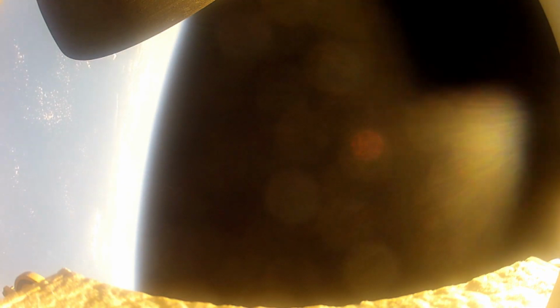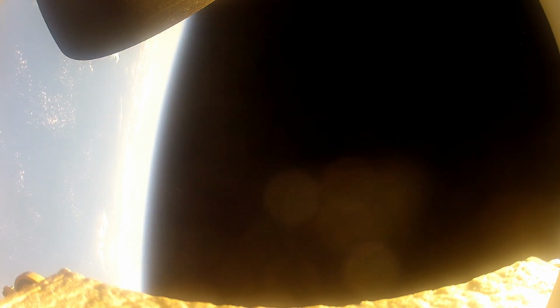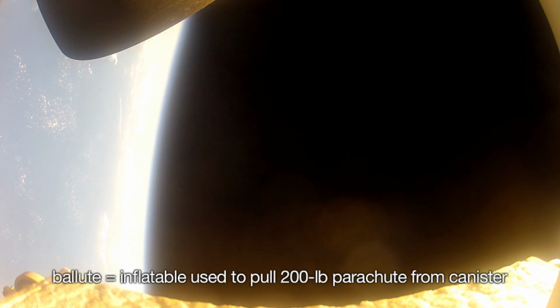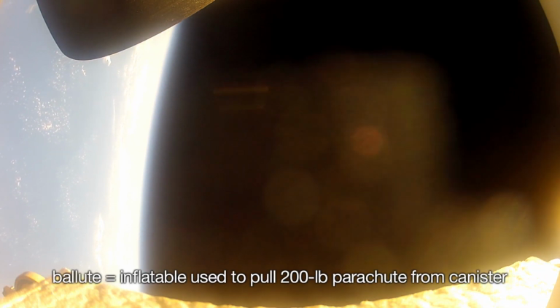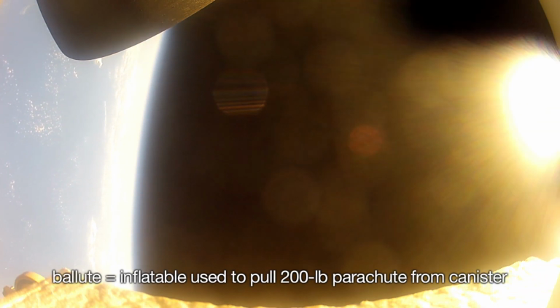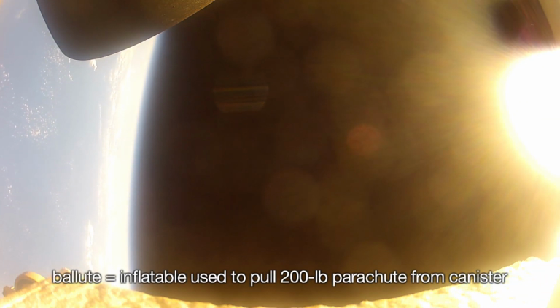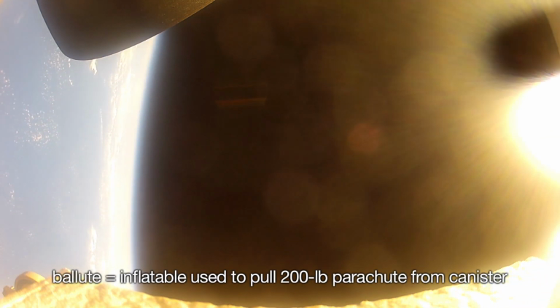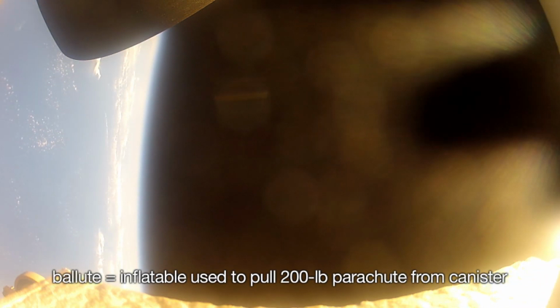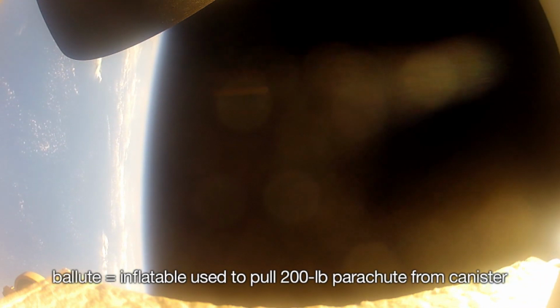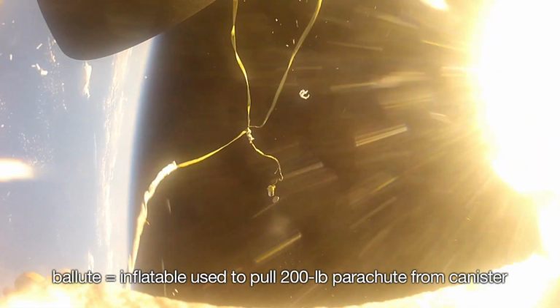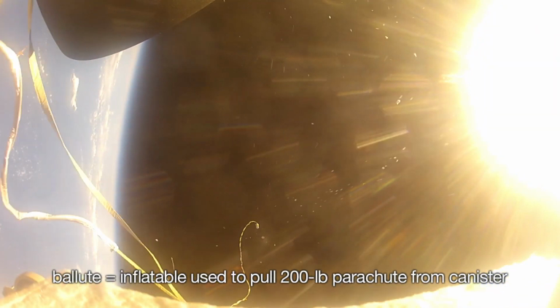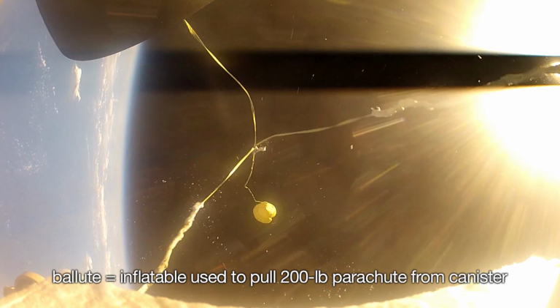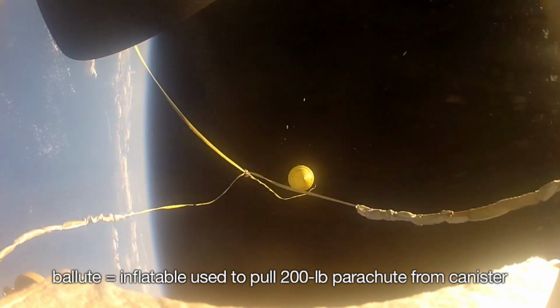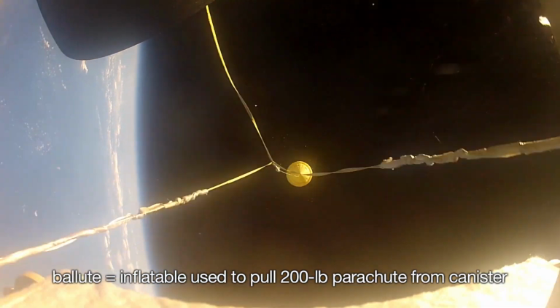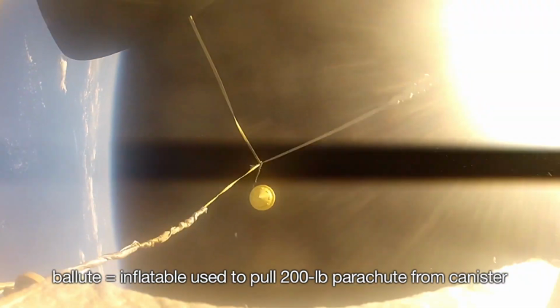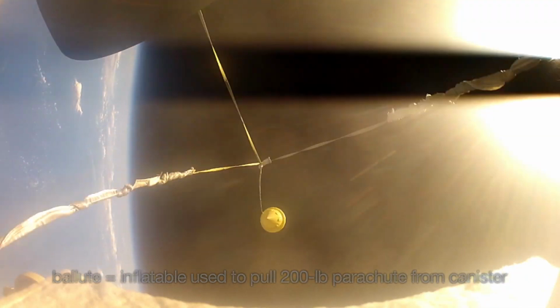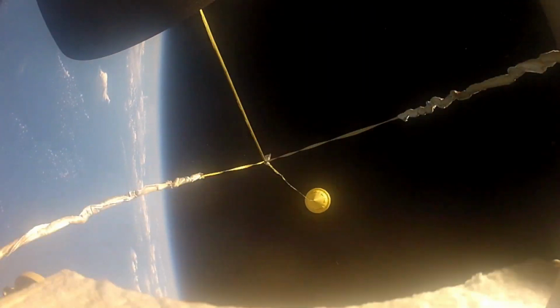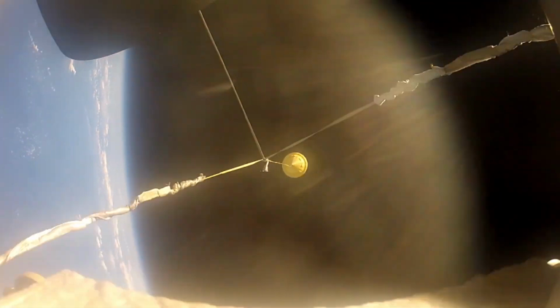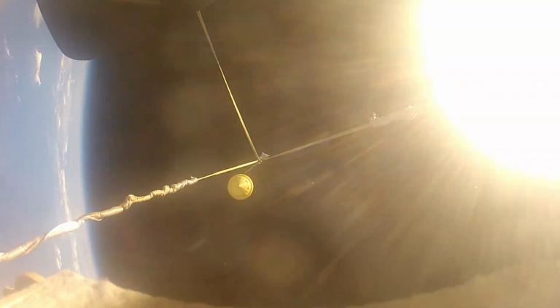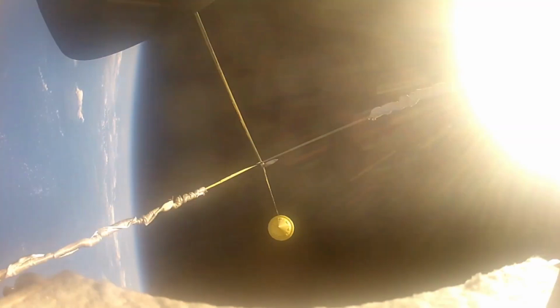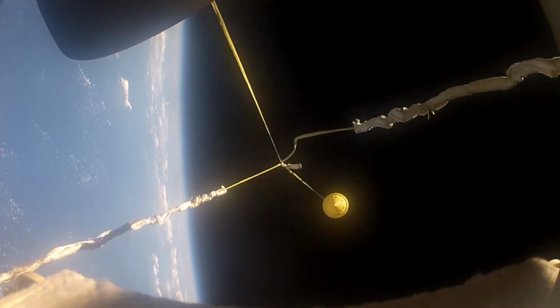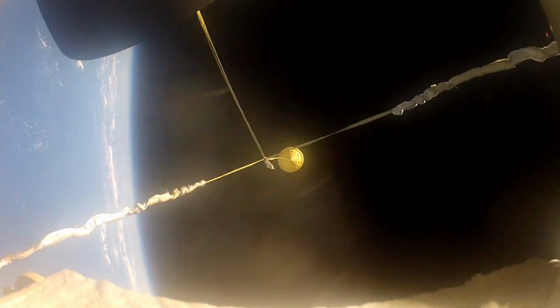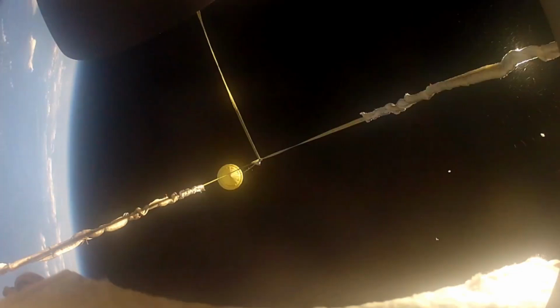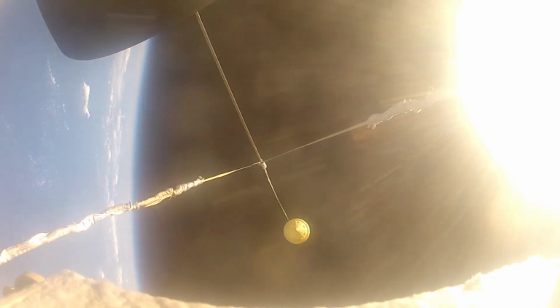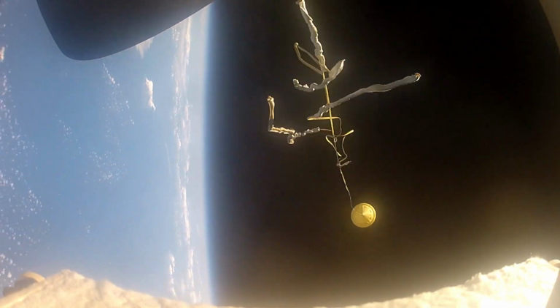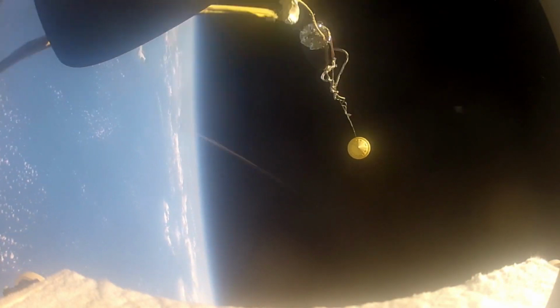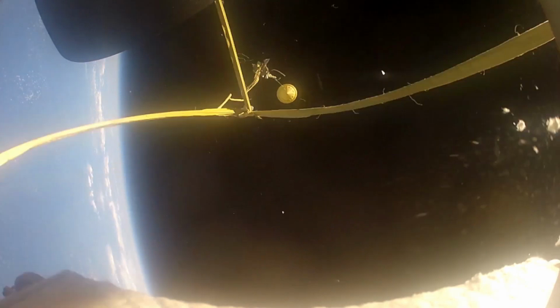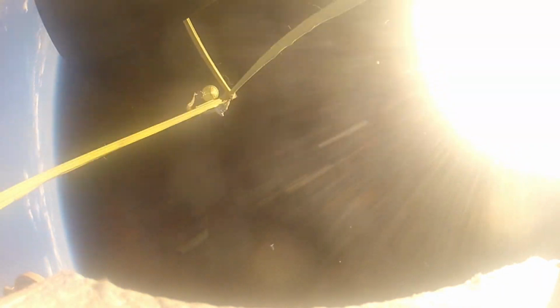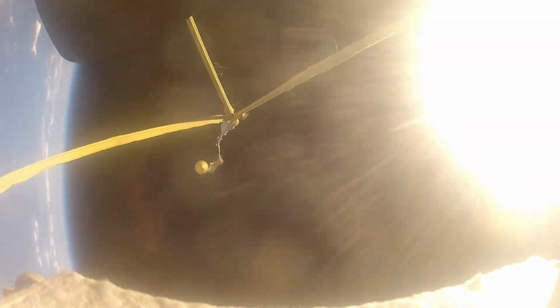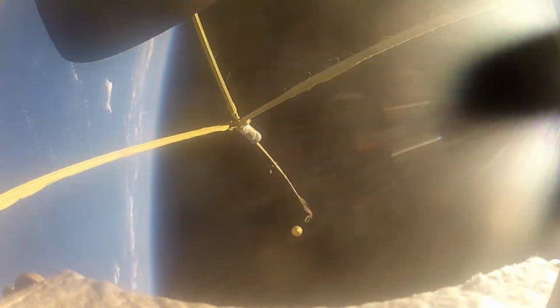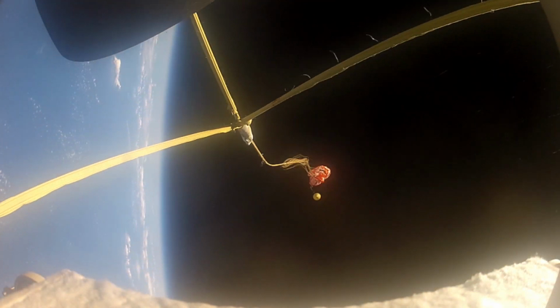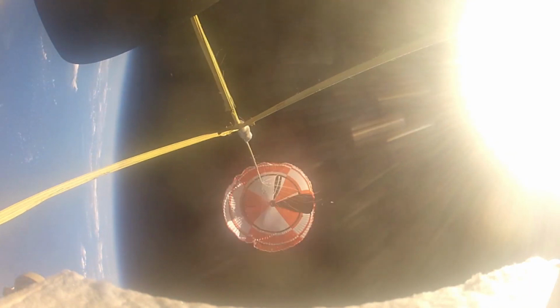We use a balloot to help deploy the new Supersonic Parachute. The balloot is shot out the back of the vehicle at over 200 feet per second, and then we cut the balloot free and it begins to pull the parachute off the back of the vehicle.